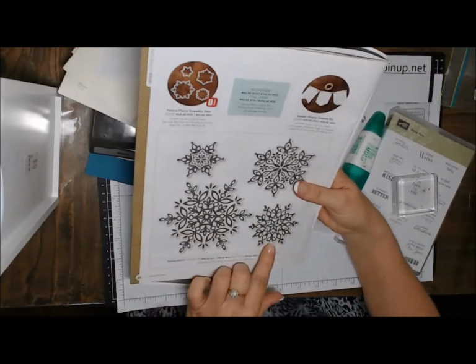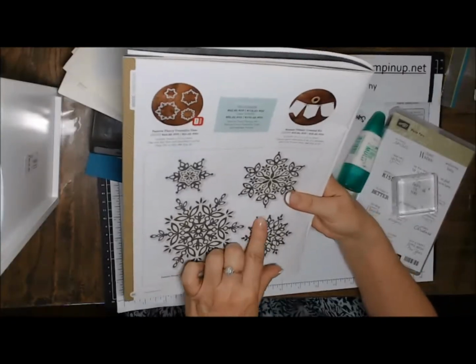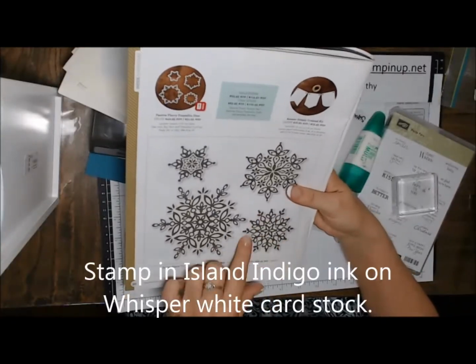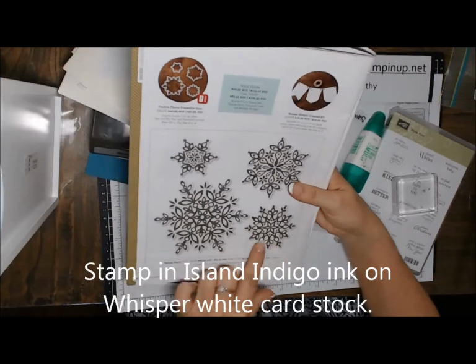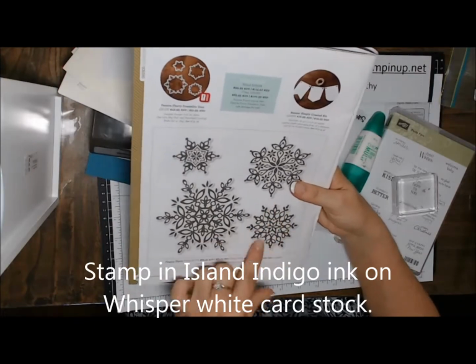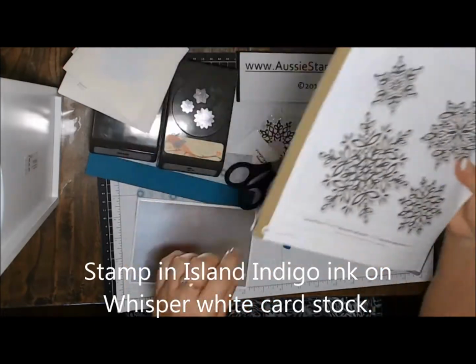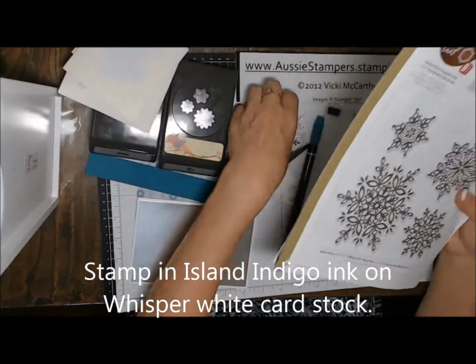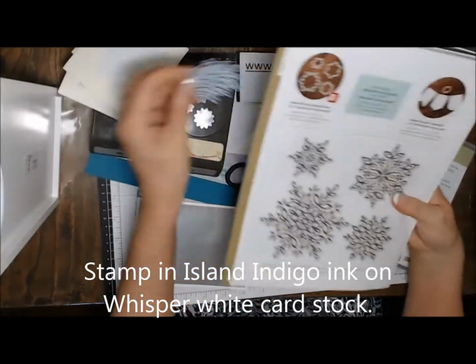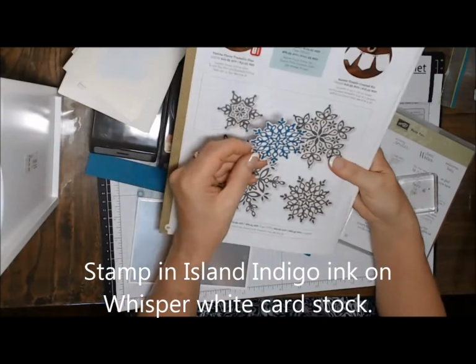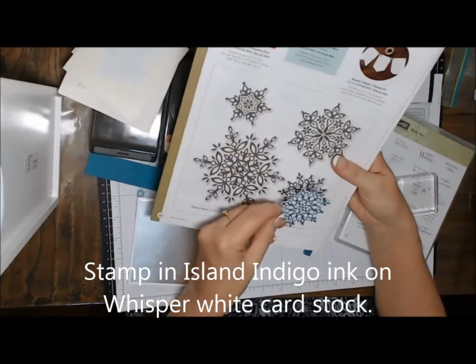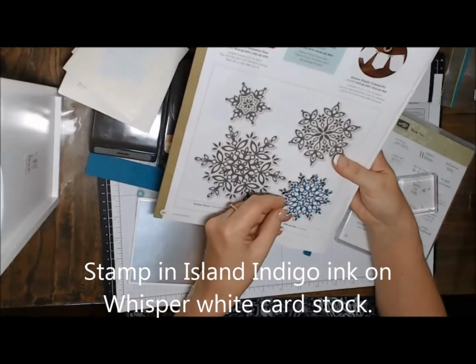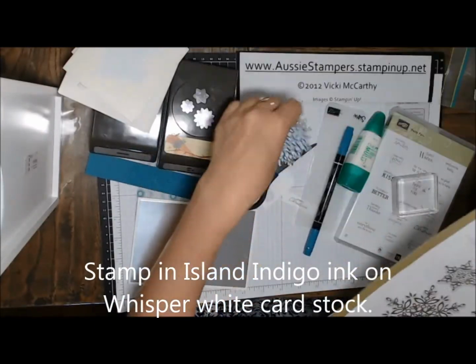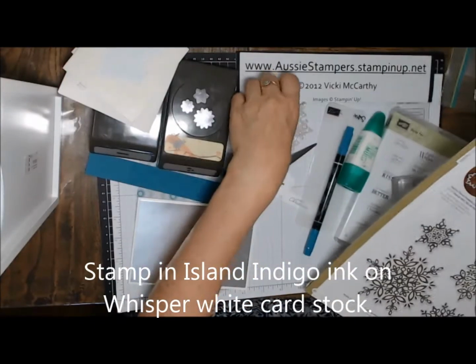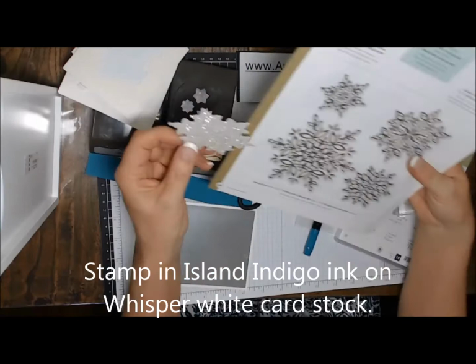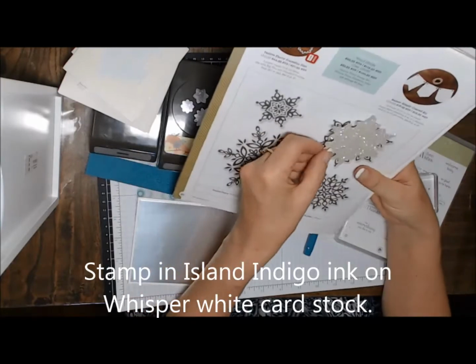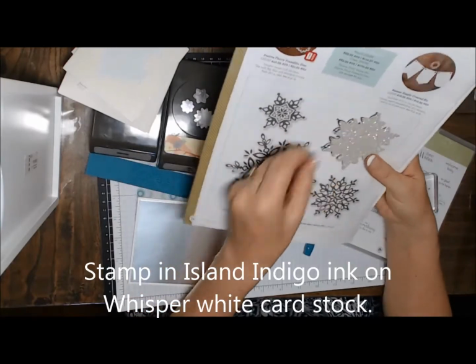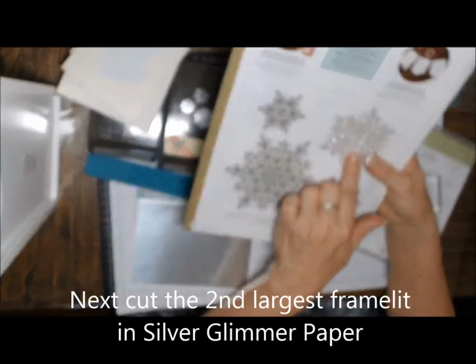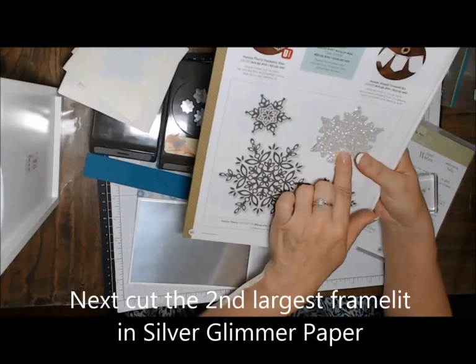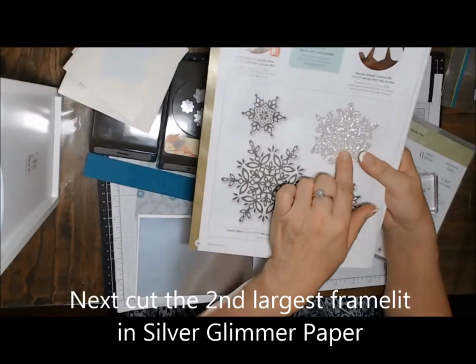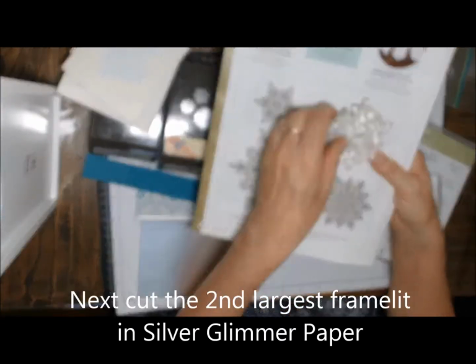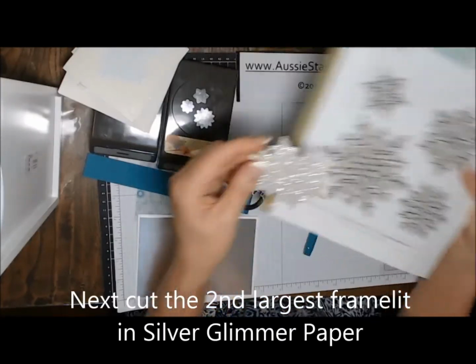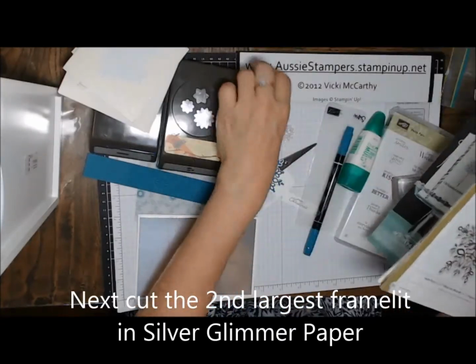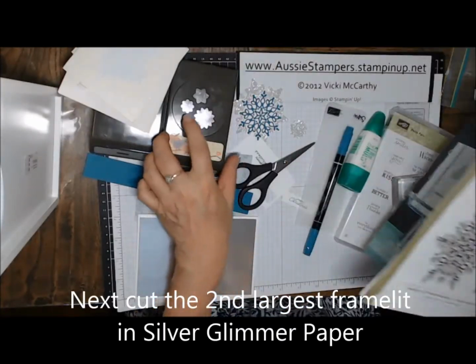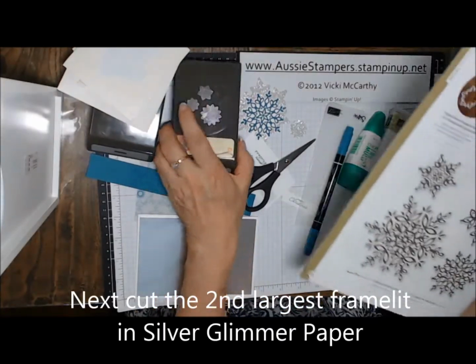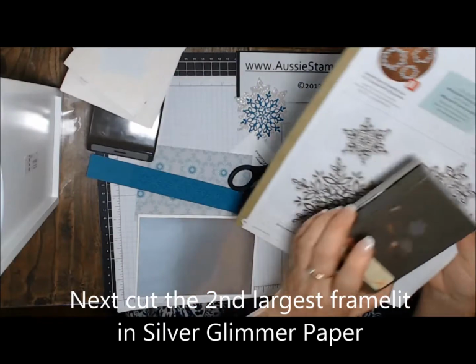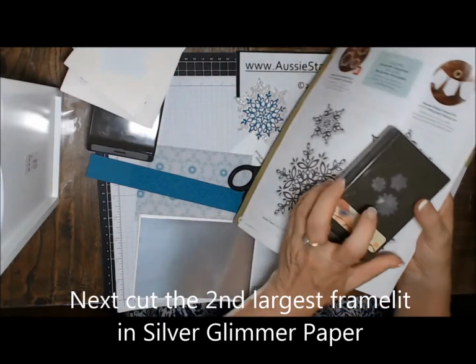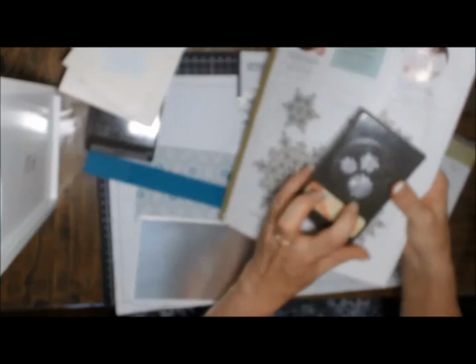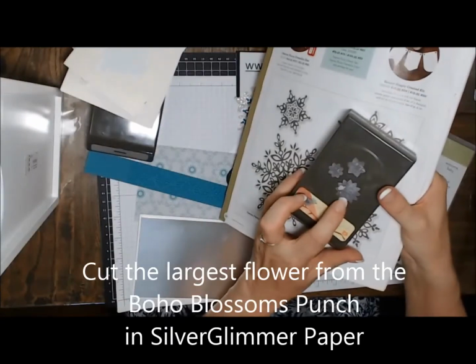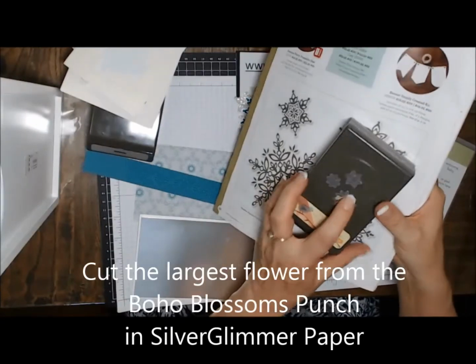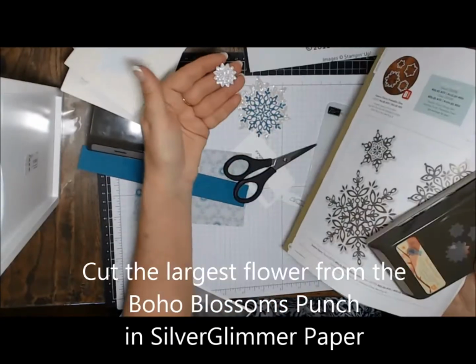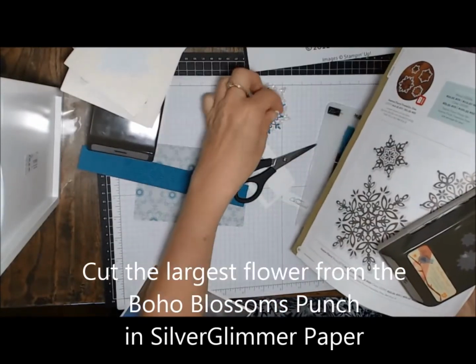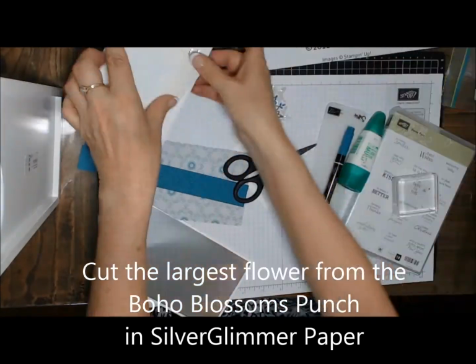You'll need the Festive Flurry Framelits dies, and you can get this in a bundle and save 15% with the stamps that match. I'm using some silver glimmer paper, Island Indigo, Whisper White, and the Boho Blossoms Punch.